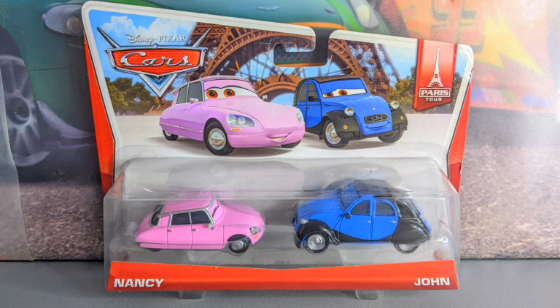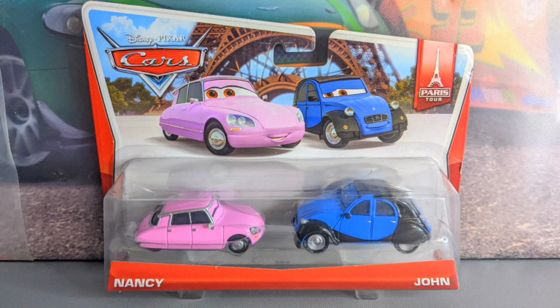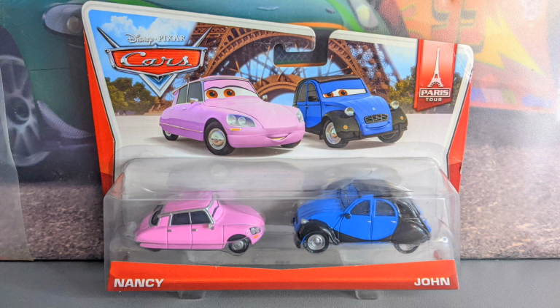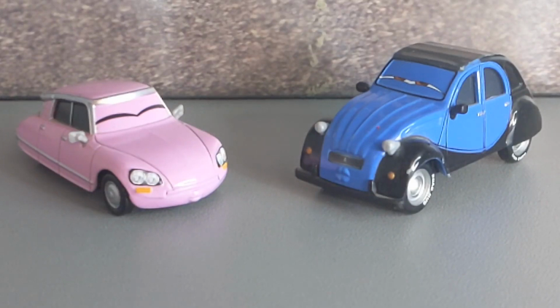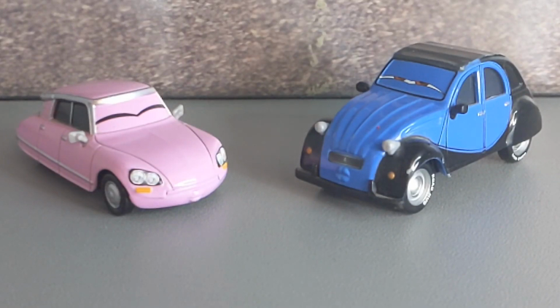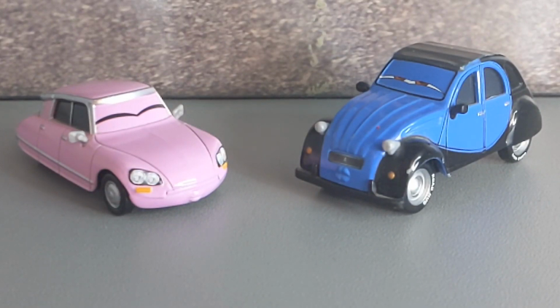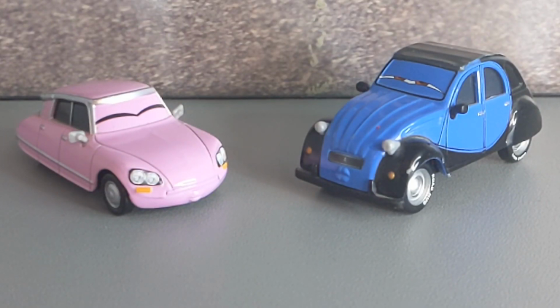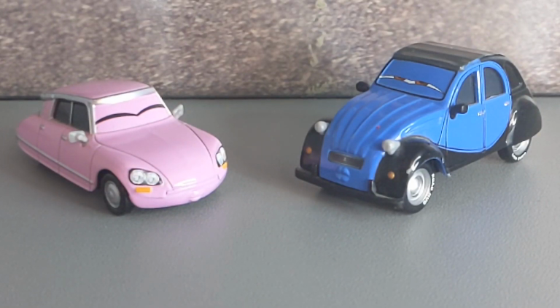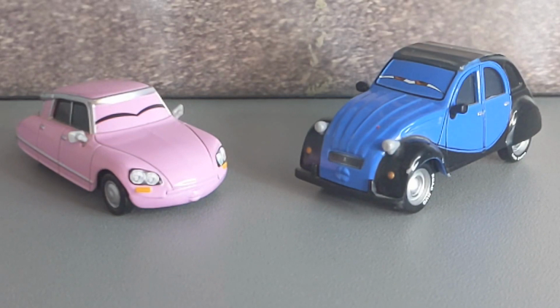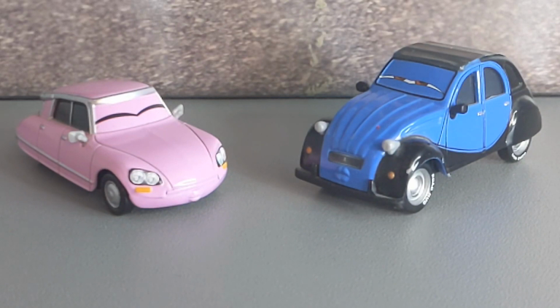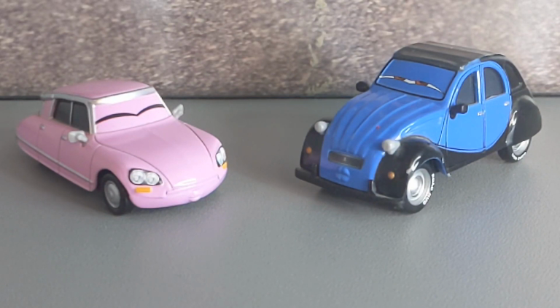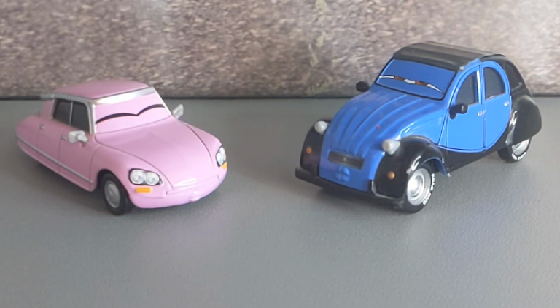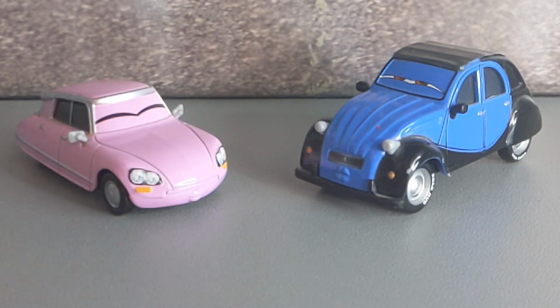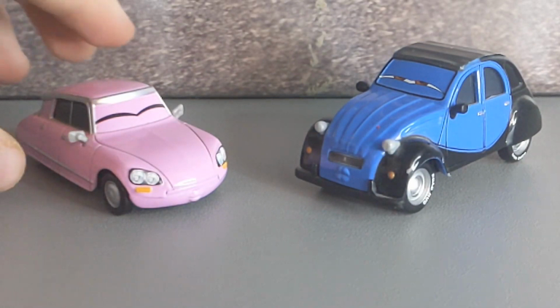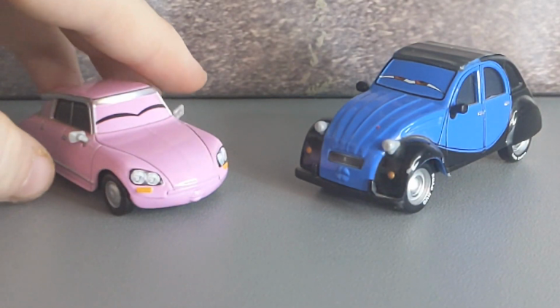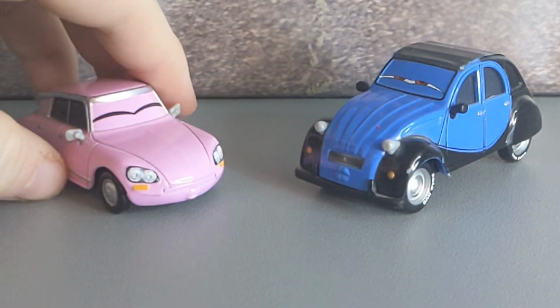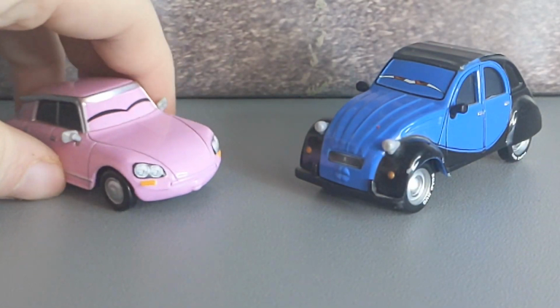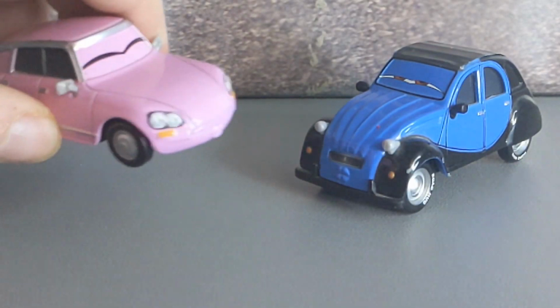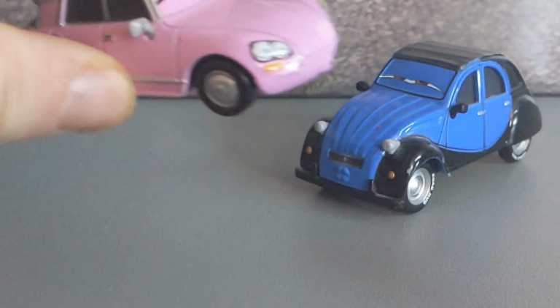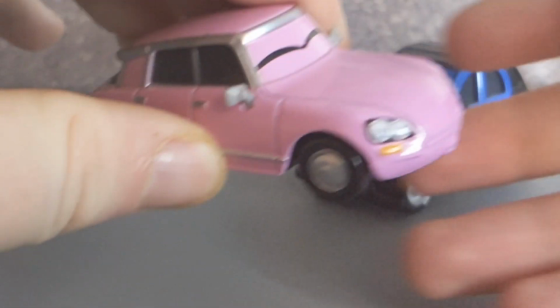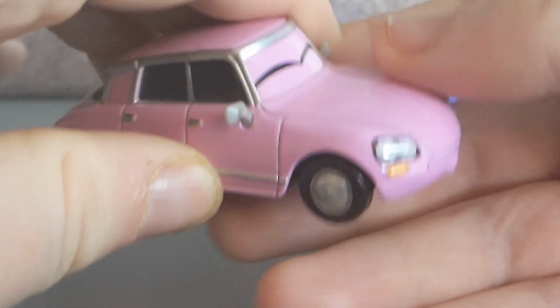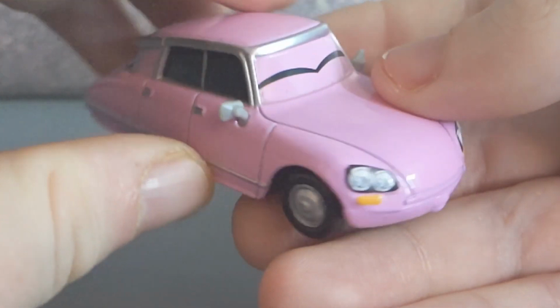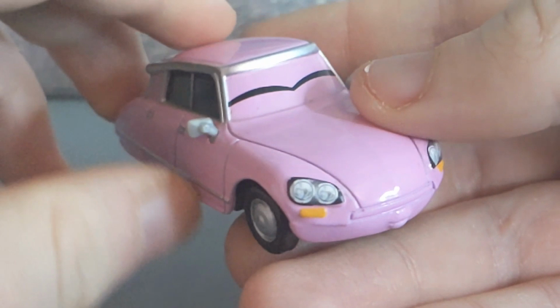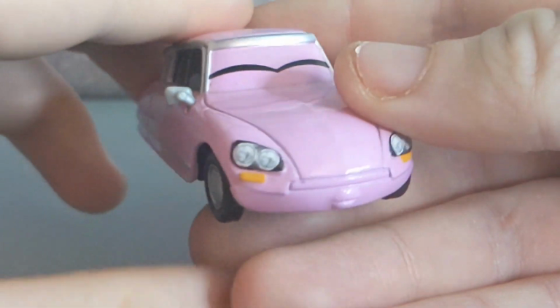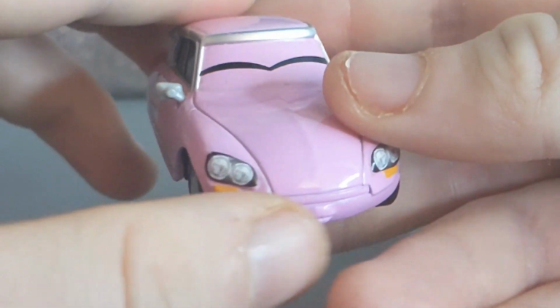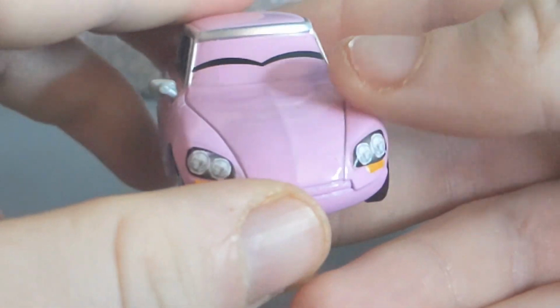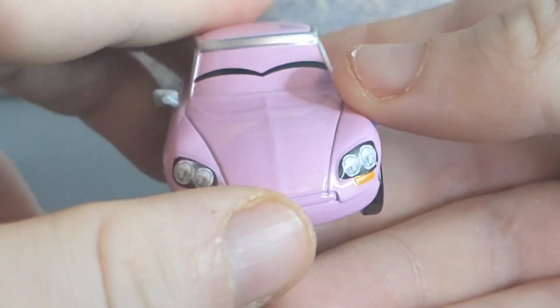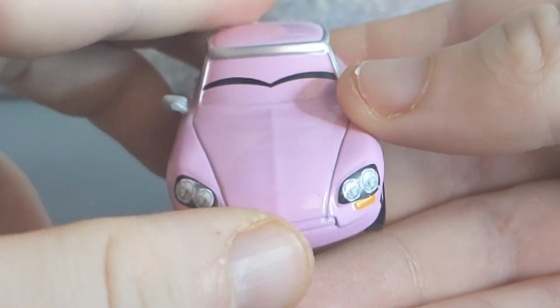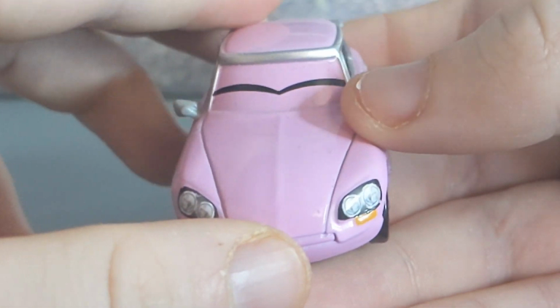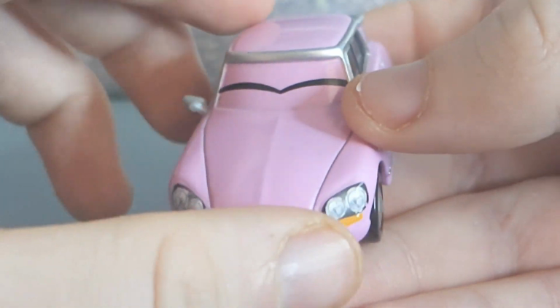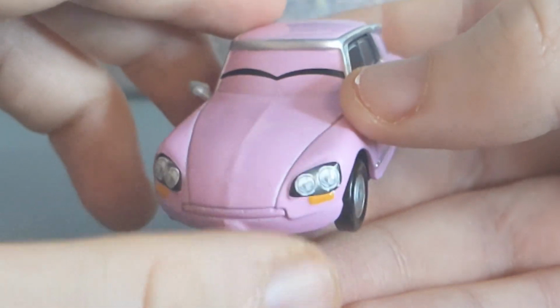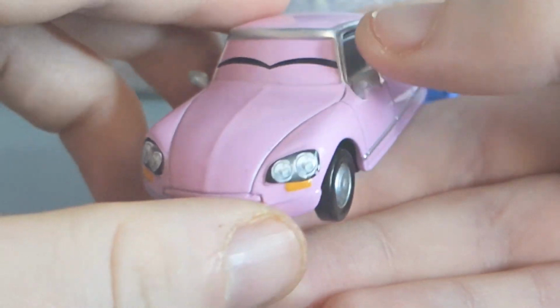Here are both John and Nancy out of the packaging. We can see that they are both 1:55 scale diecast made by Mattel with no paper stickers. We're going to start off by looking at Nancy.